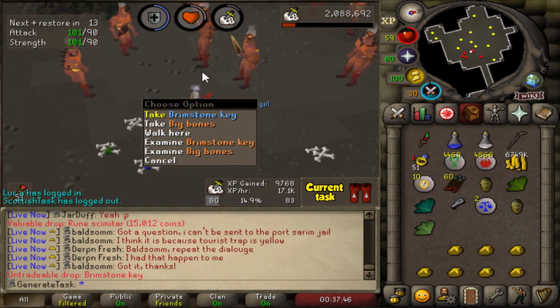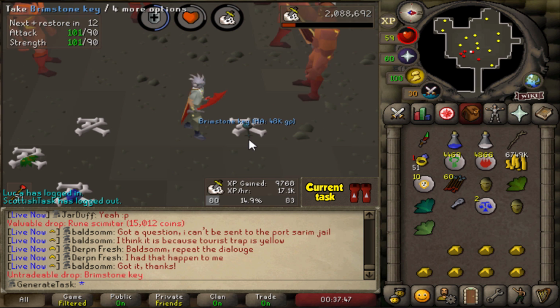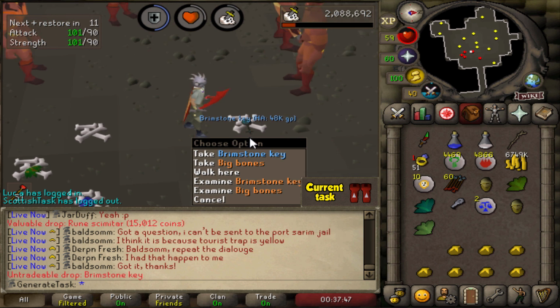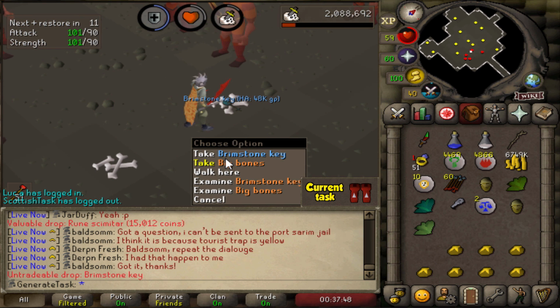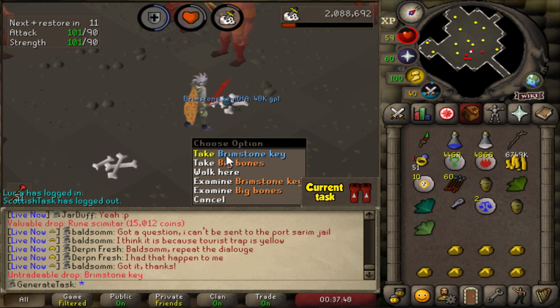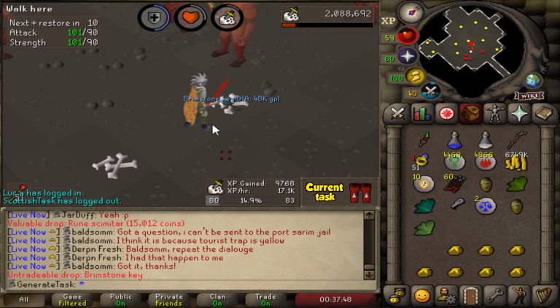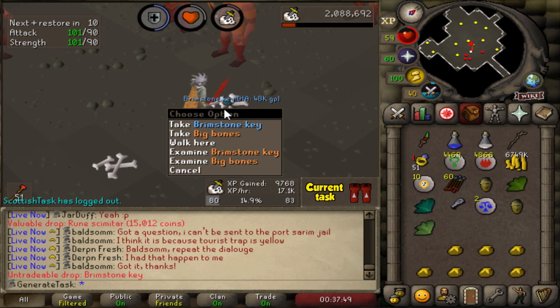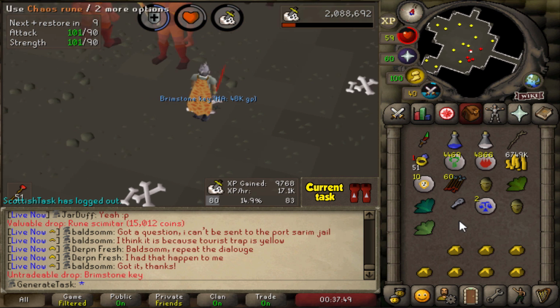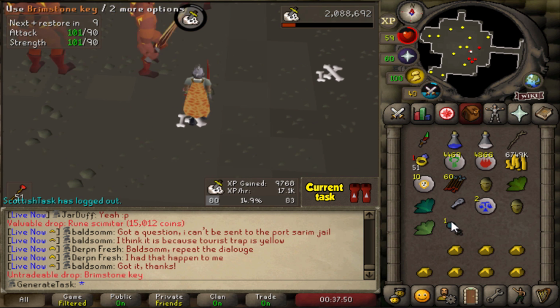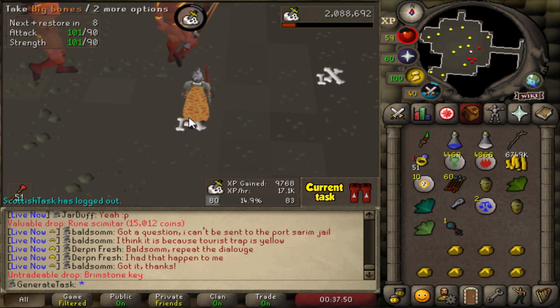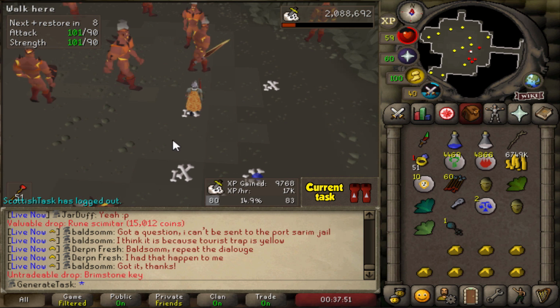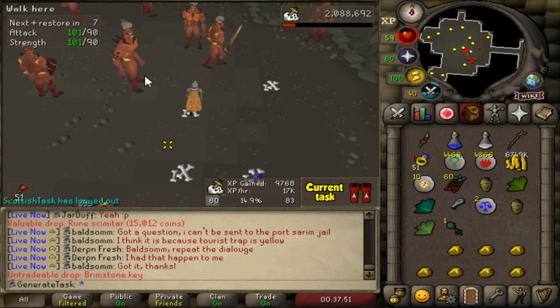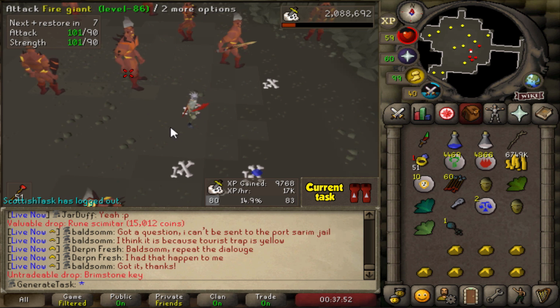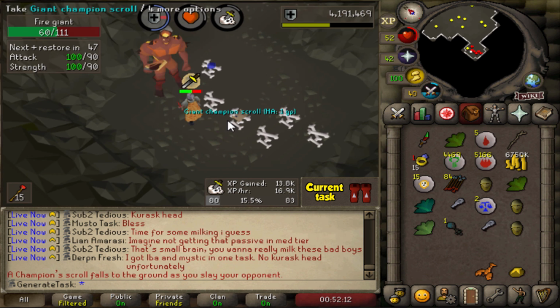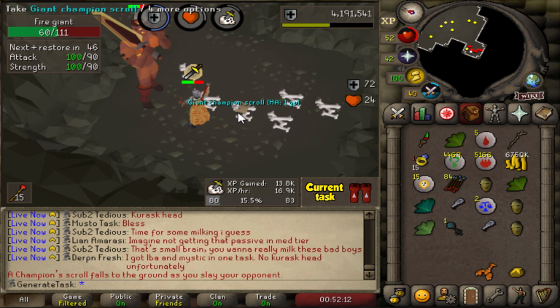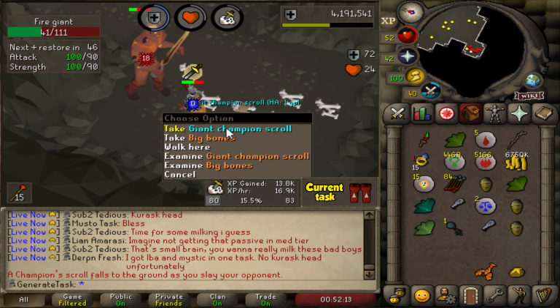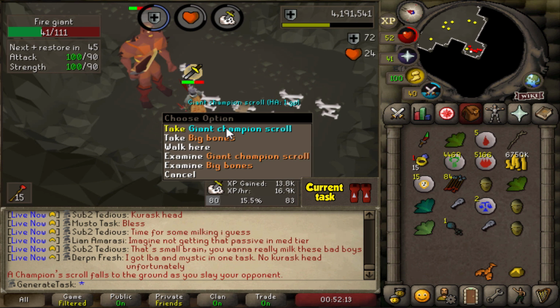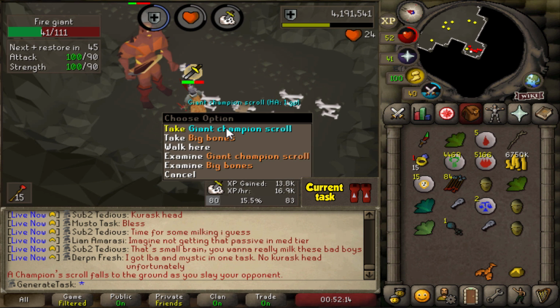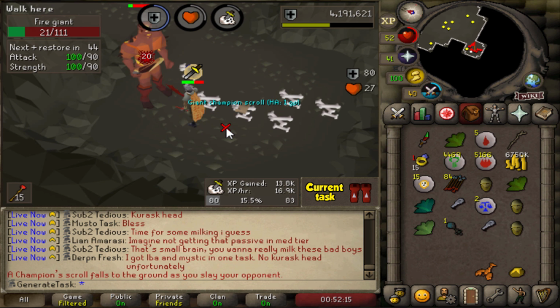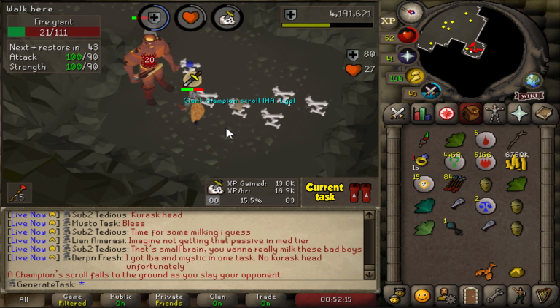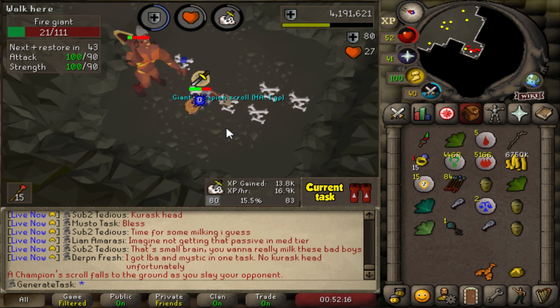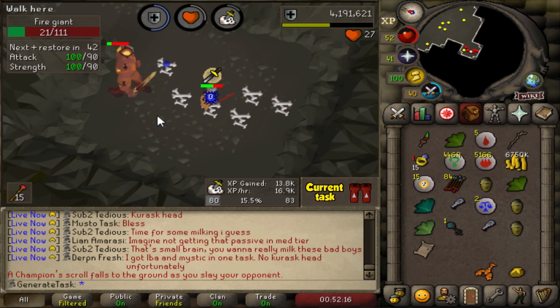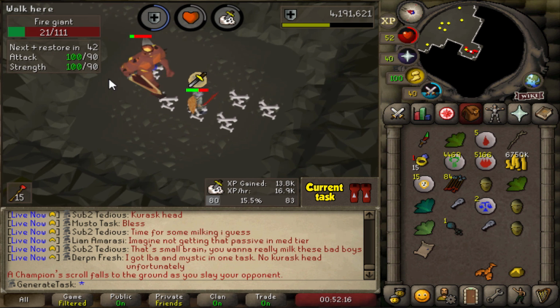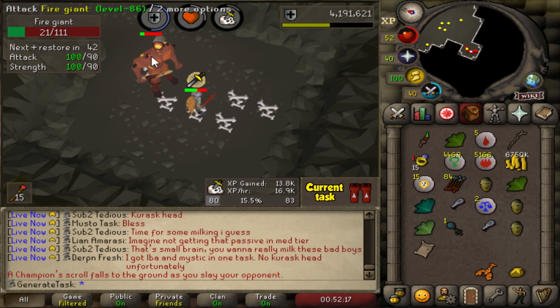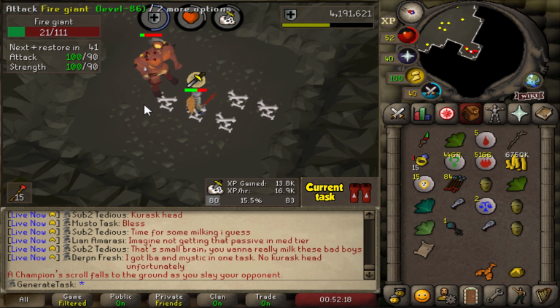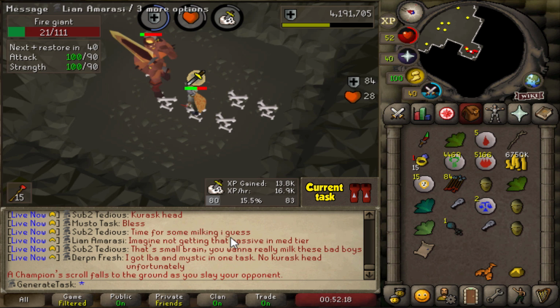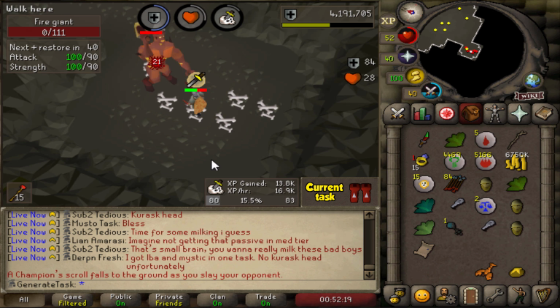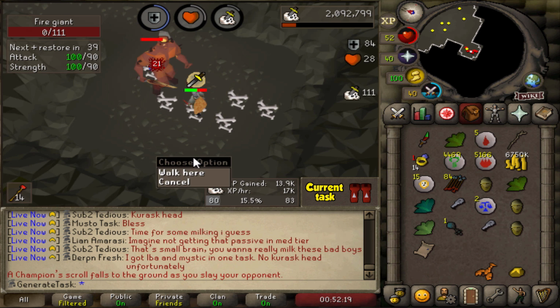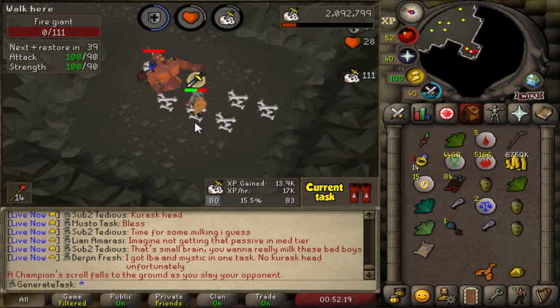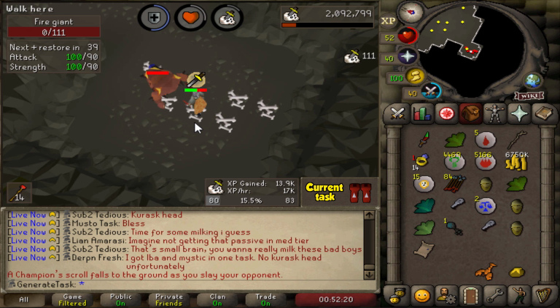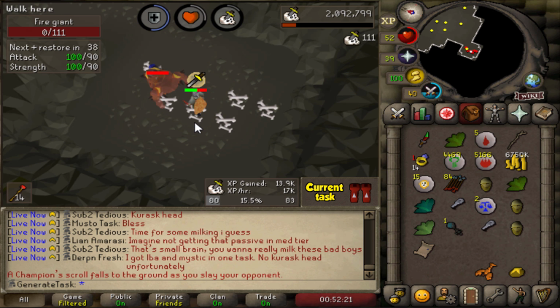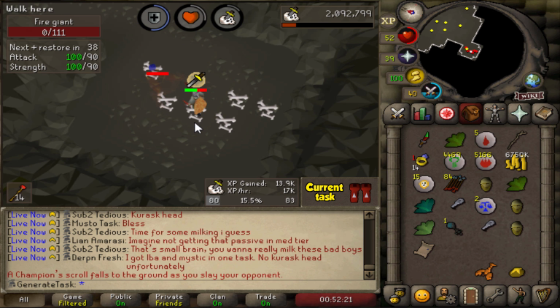After four tasks there's our first Brimstone key on this grind. We just got another Giant Champion Scroll — we already have three from the Obor grind, but we'll add that one to our collection. I completely forgot those were a thing.